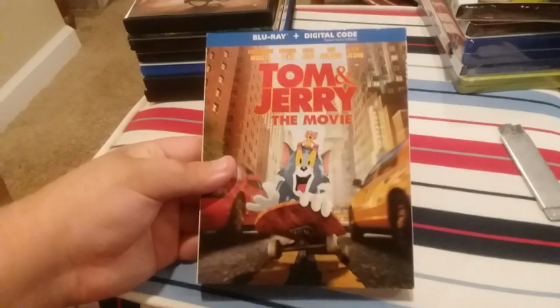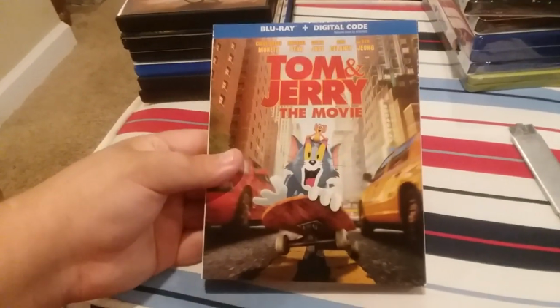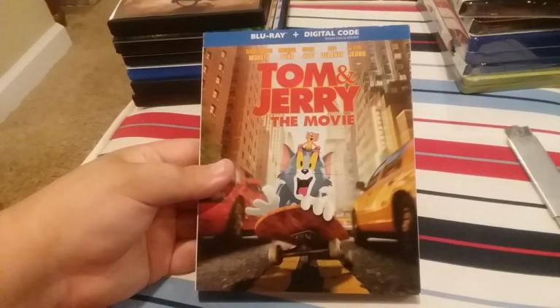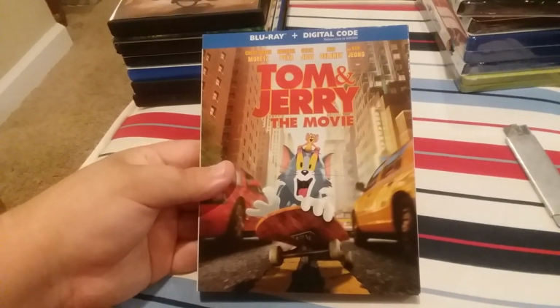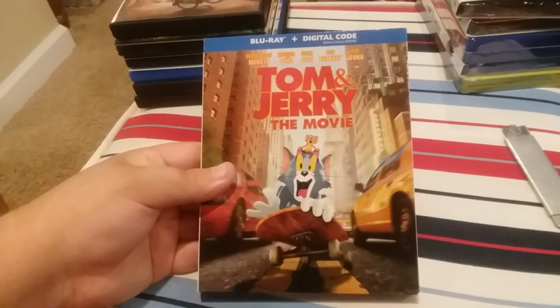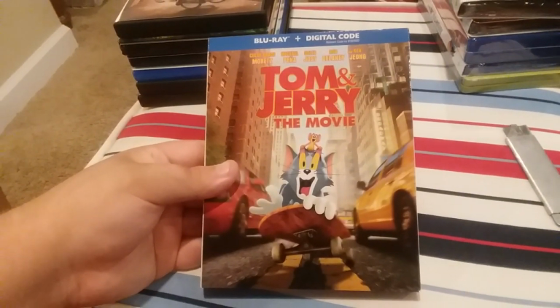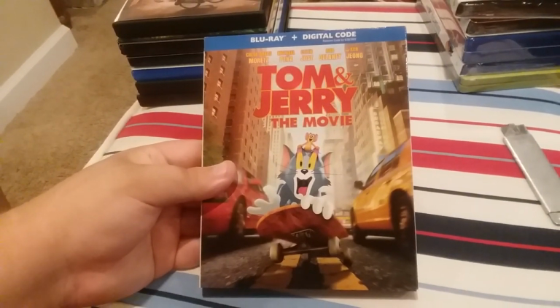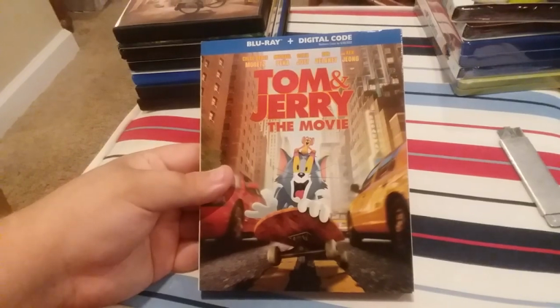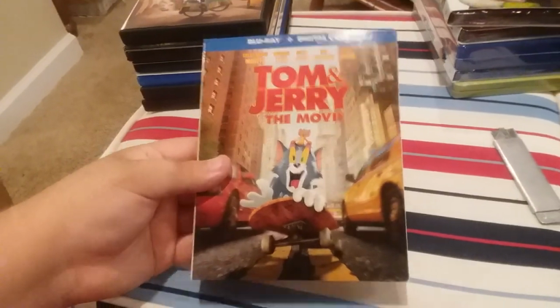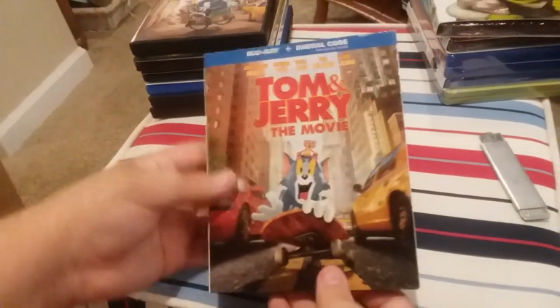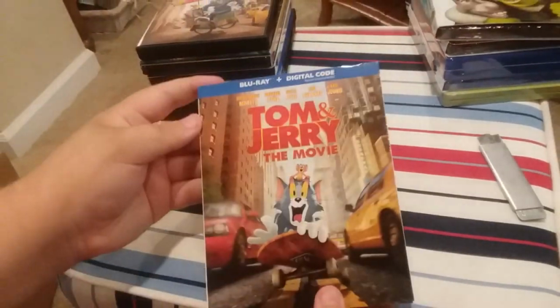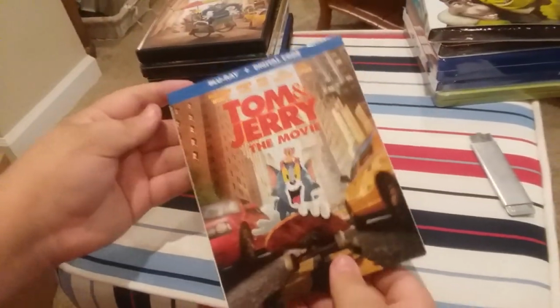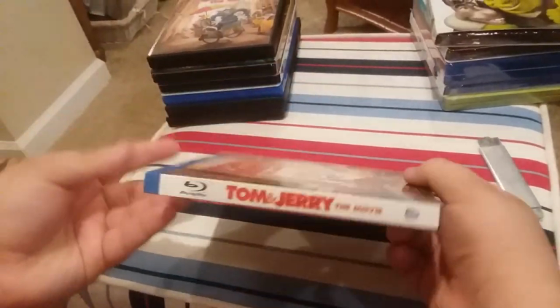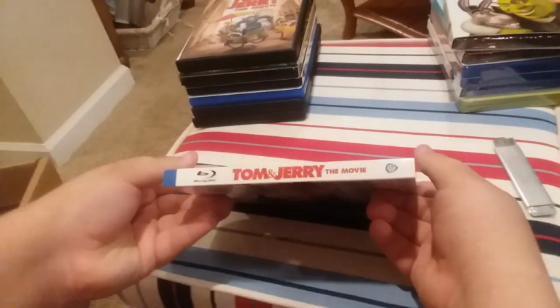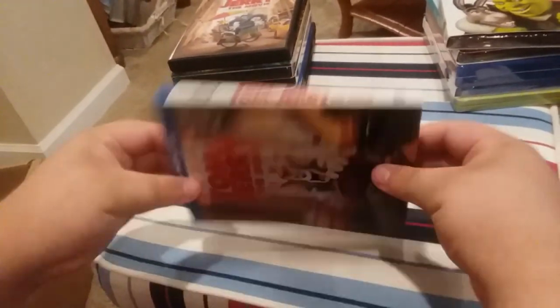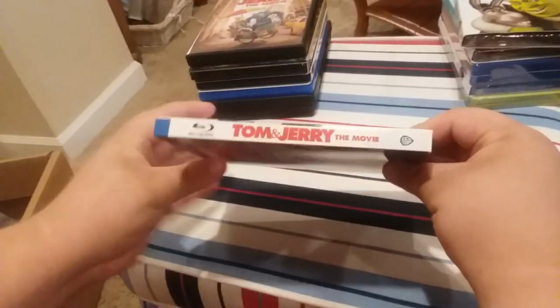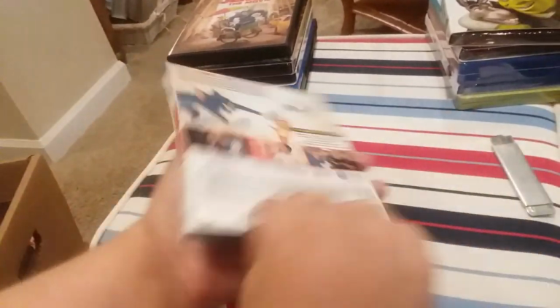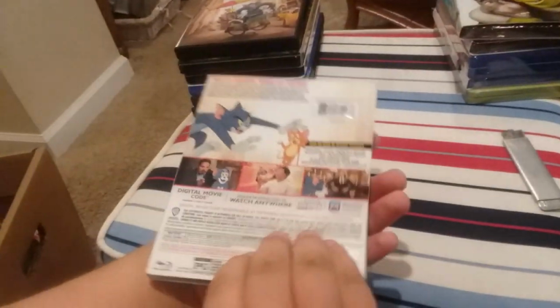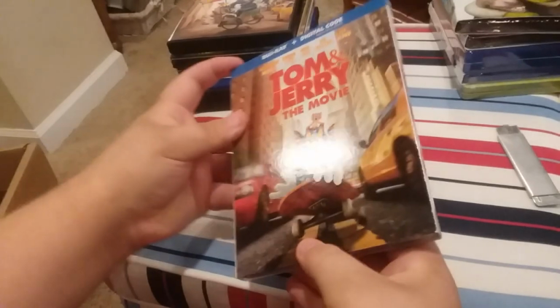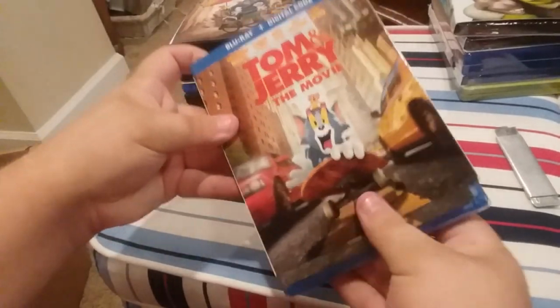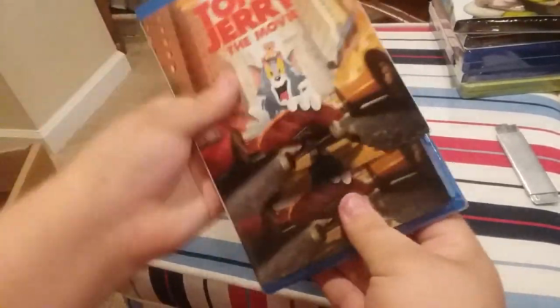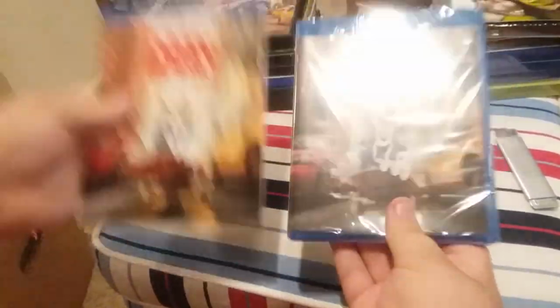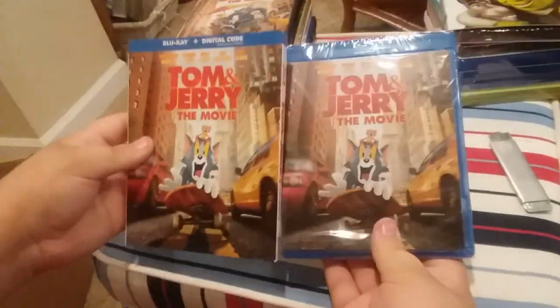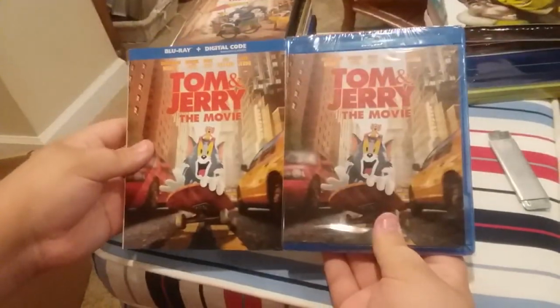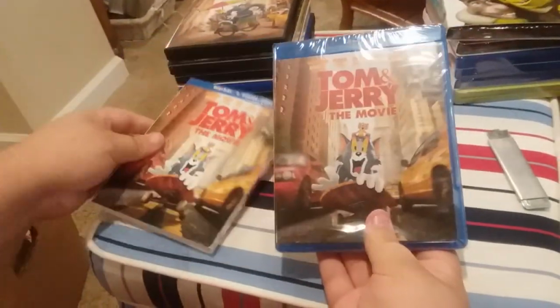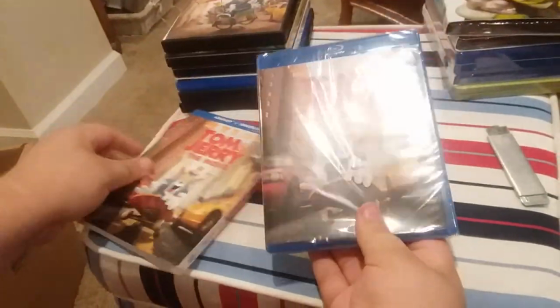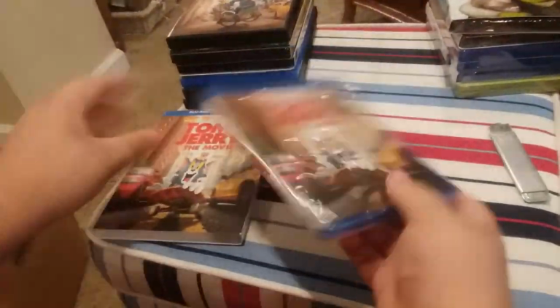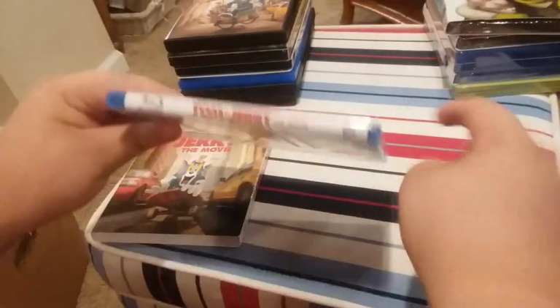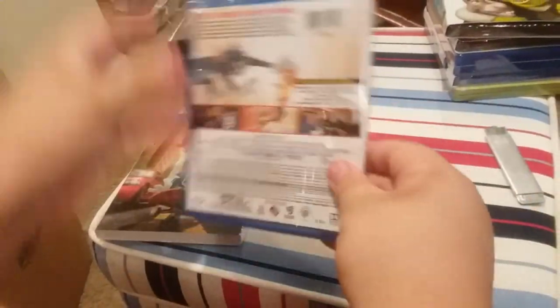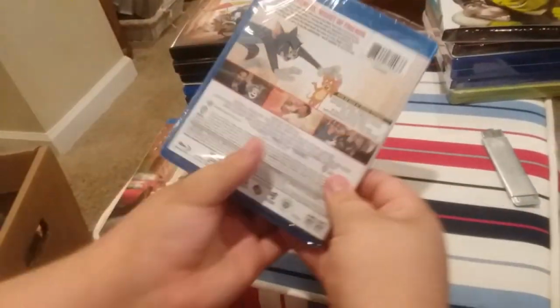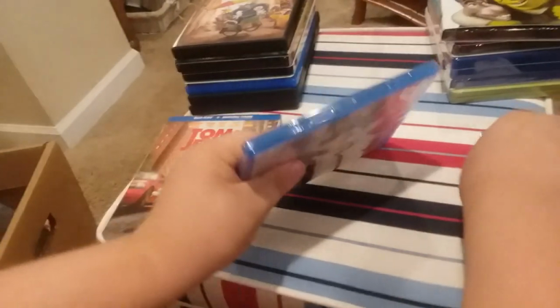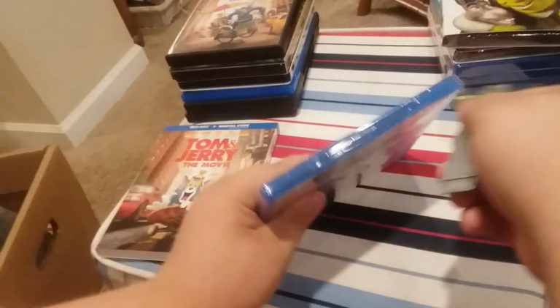Next we have a Blu-ray plus digital code — Tom and Jerry: The Movie. Front side, other side, and back — we got a matching cover. Now we're going to open it.